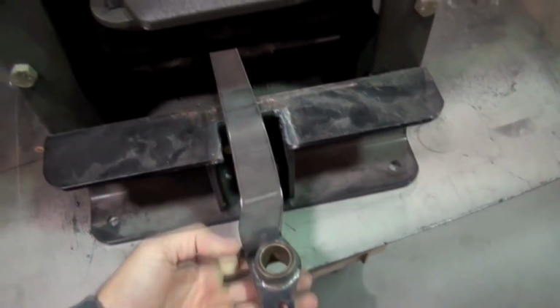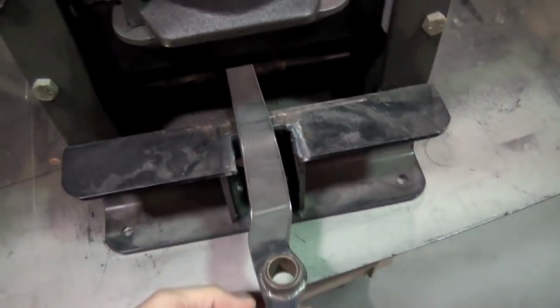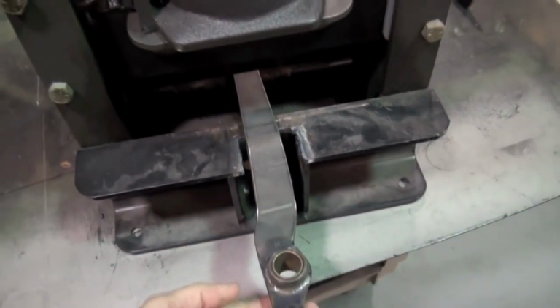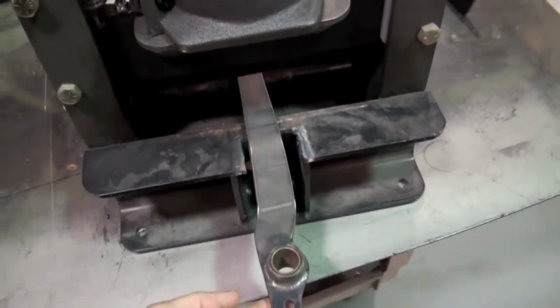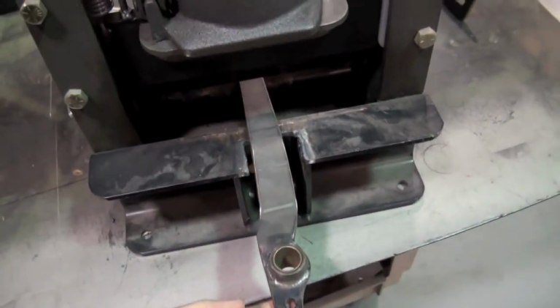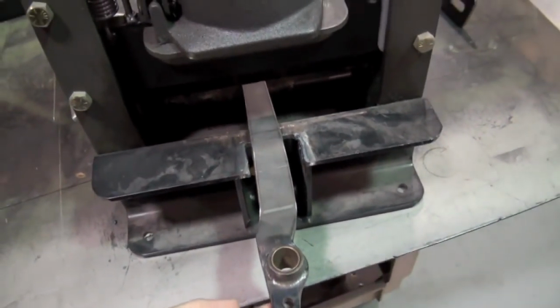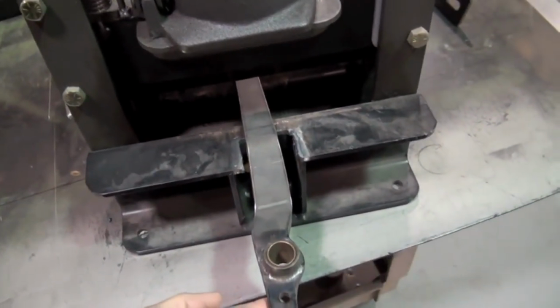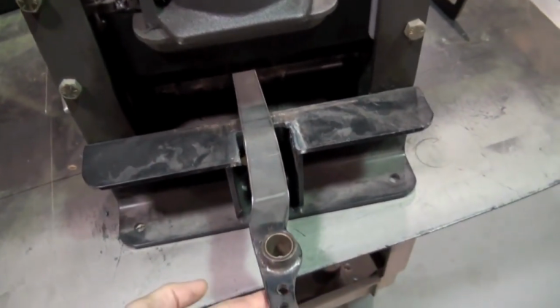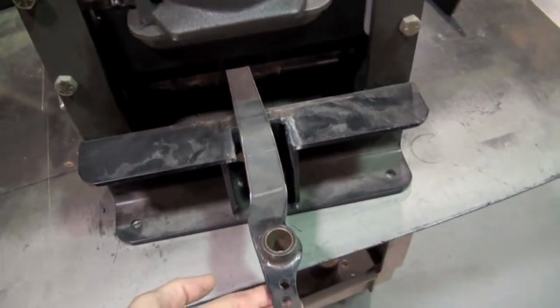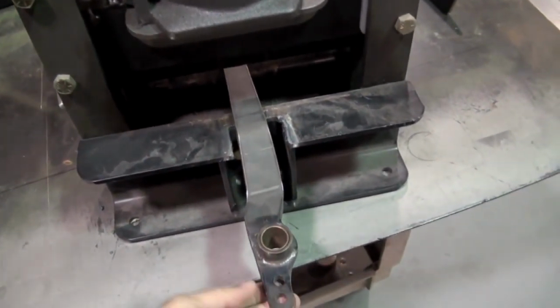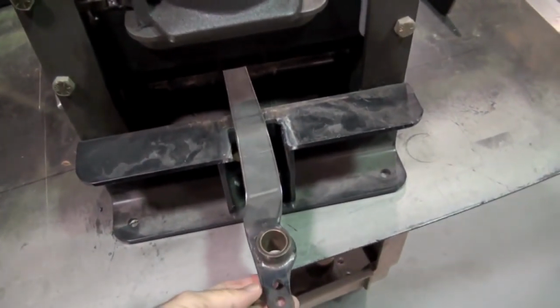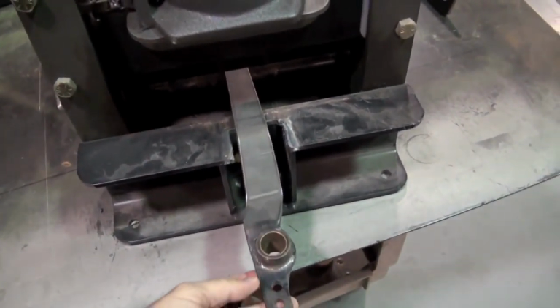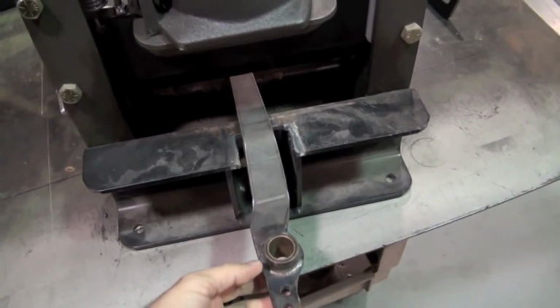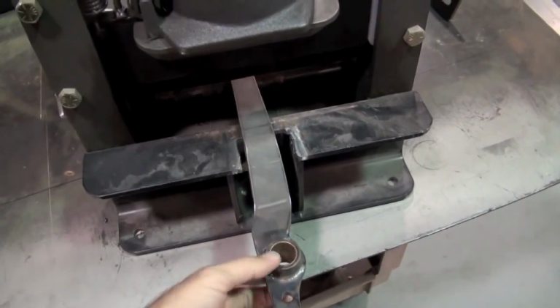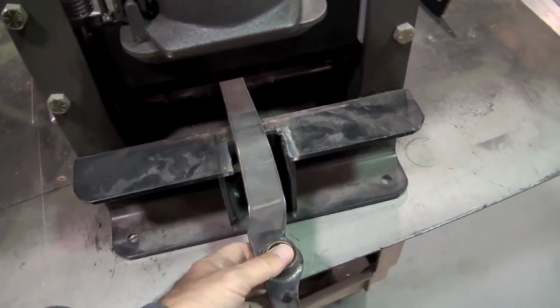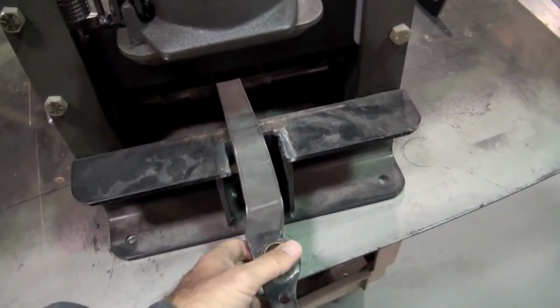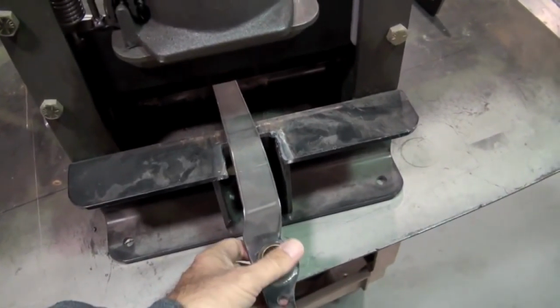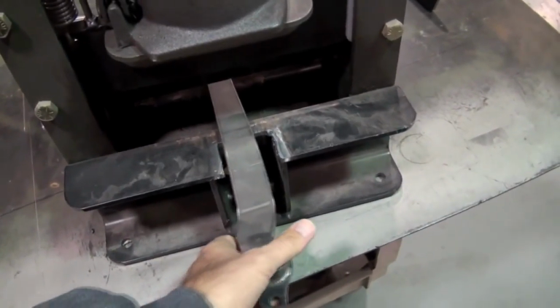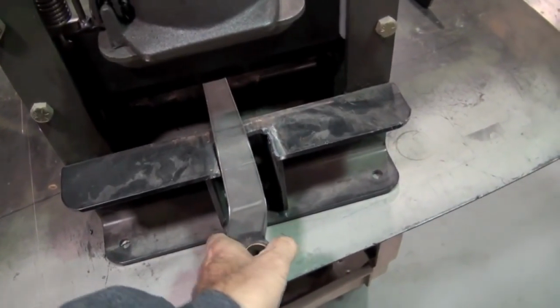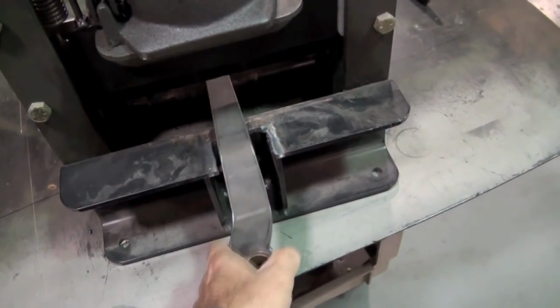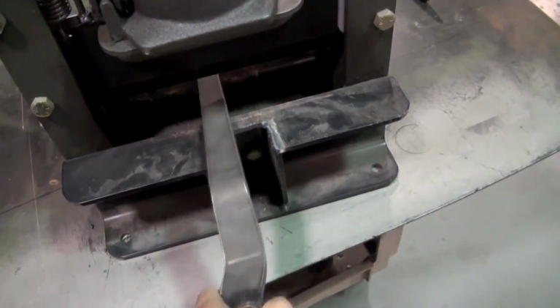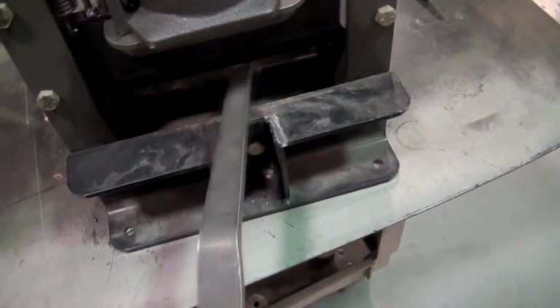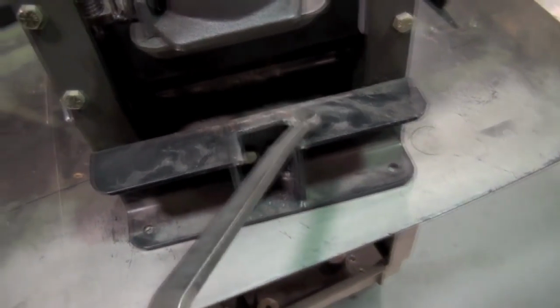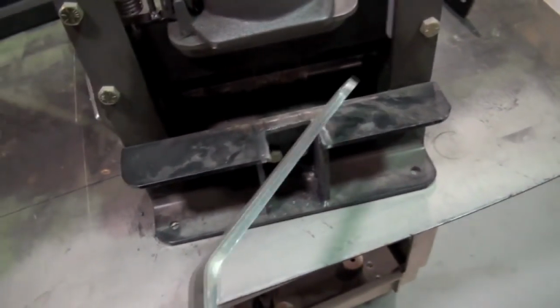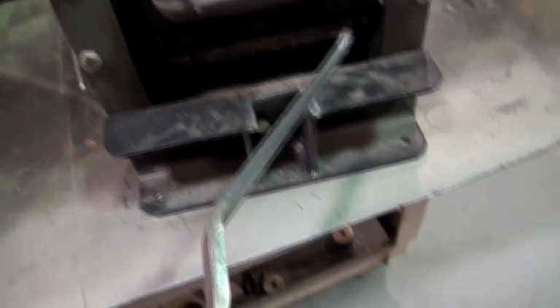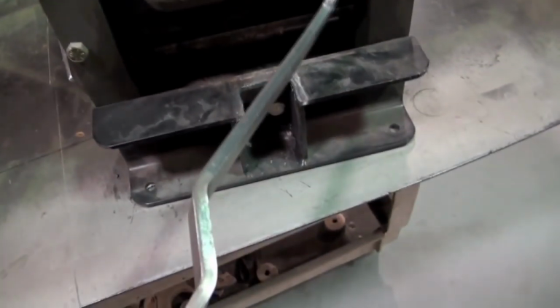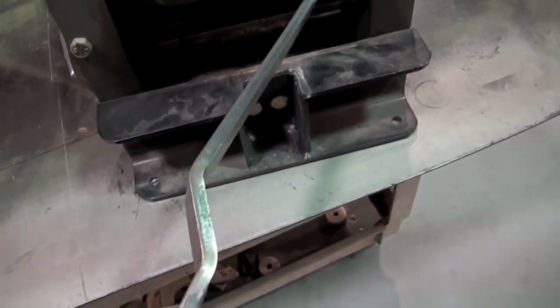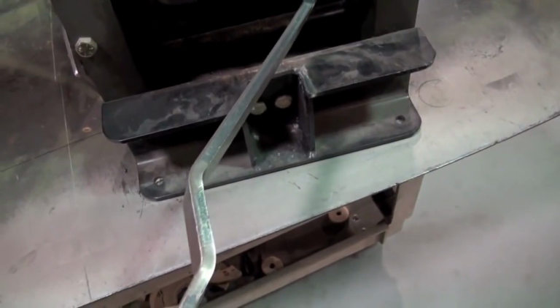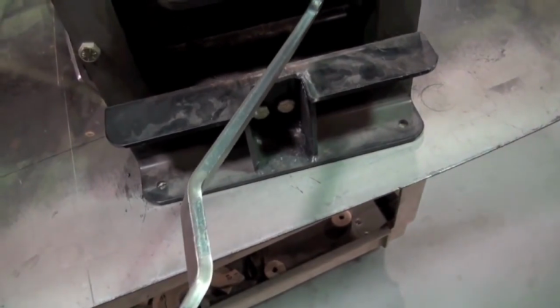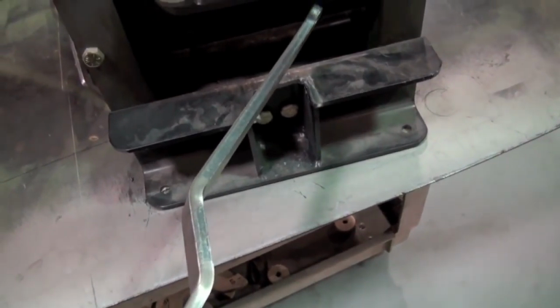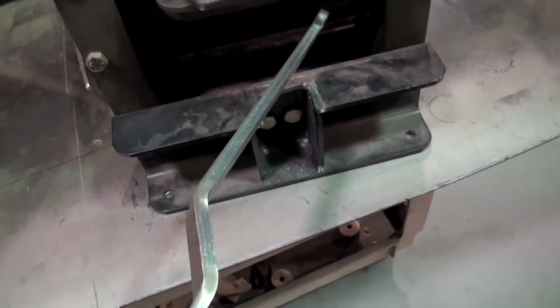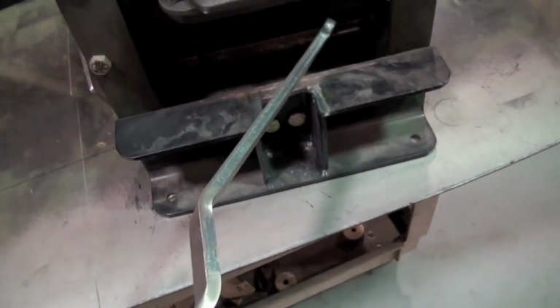After multiple bends or whatever, it's the only thing that'll work. You don't want to bend them with a torch because they'll weaken, and then when you're using them they'll give you problems.